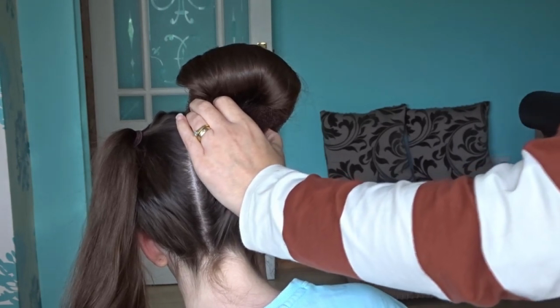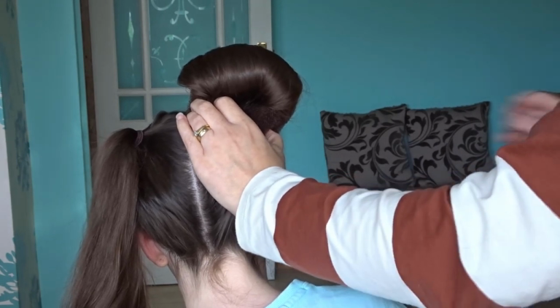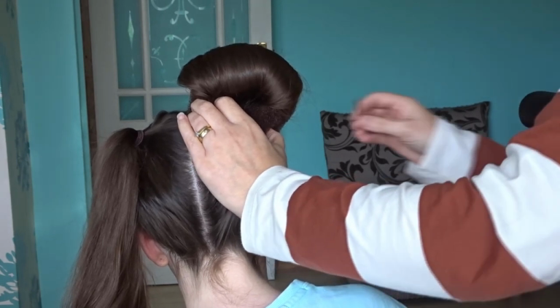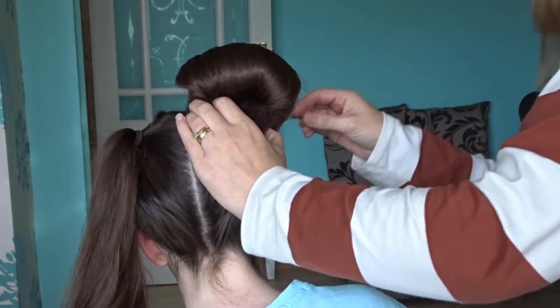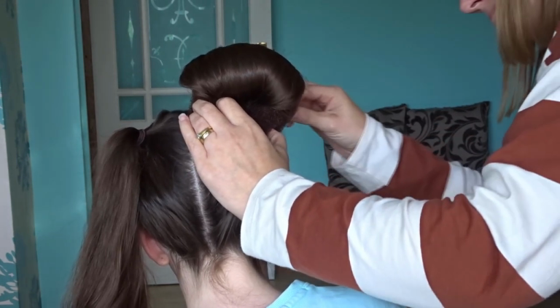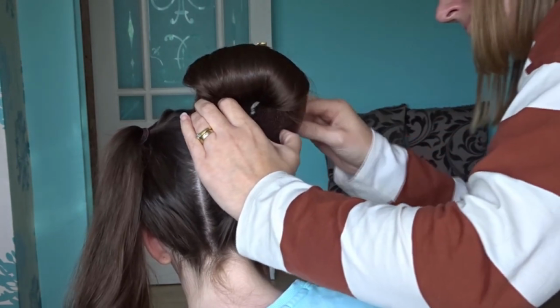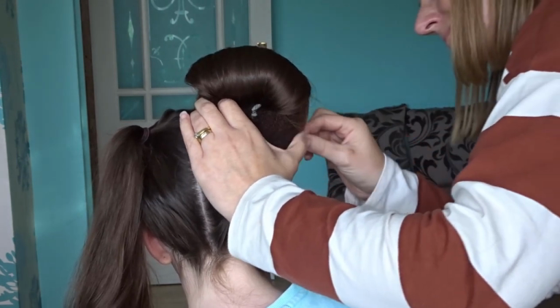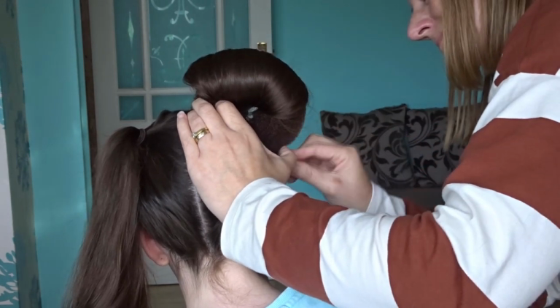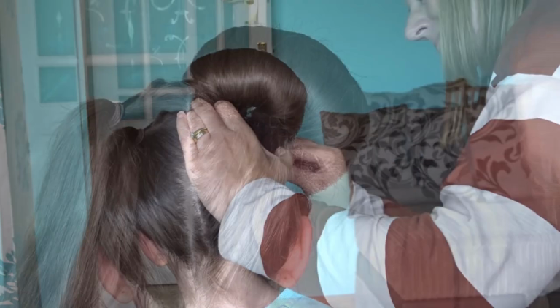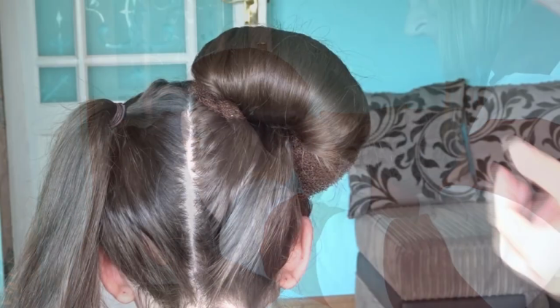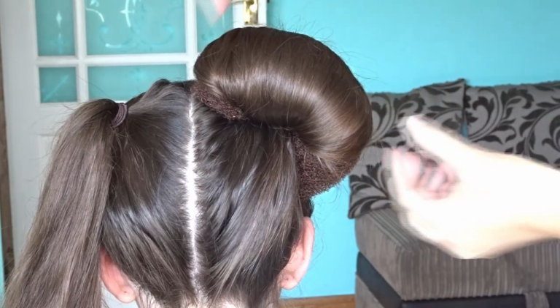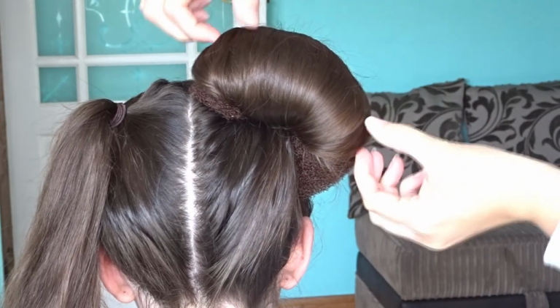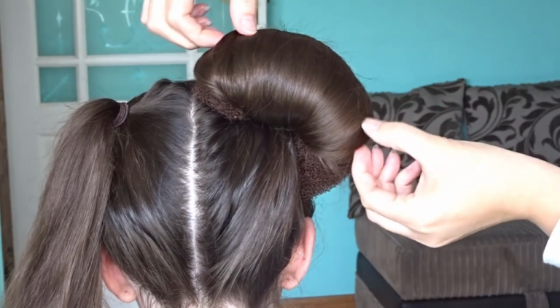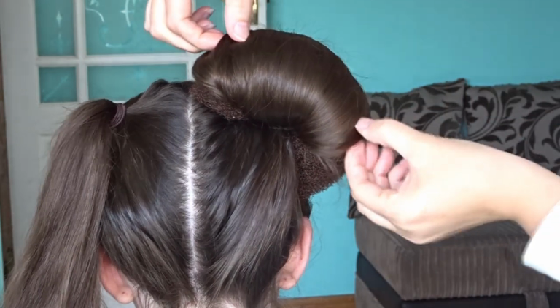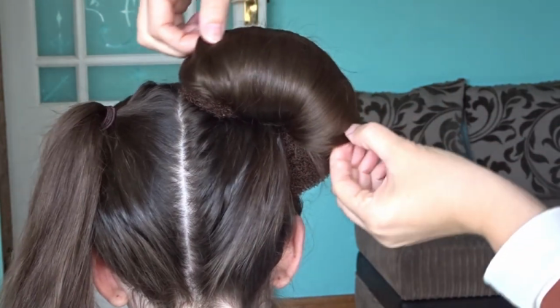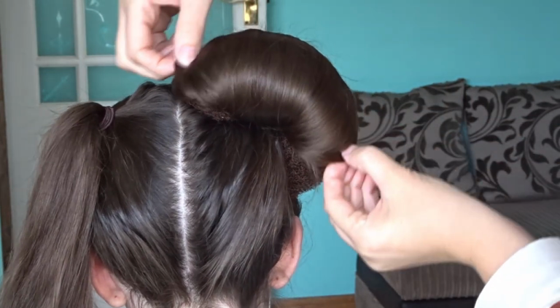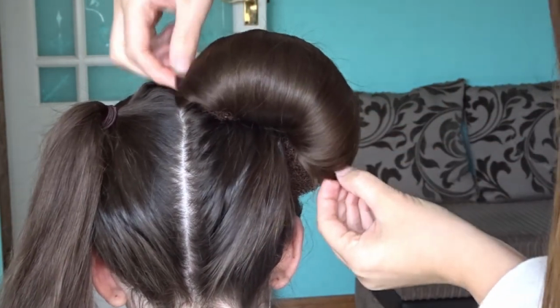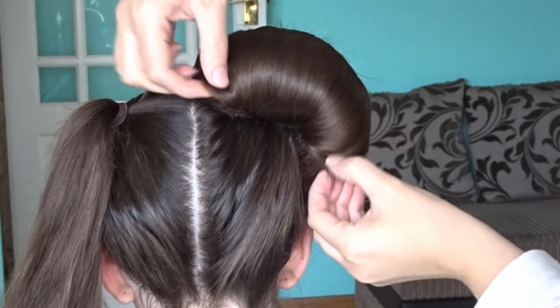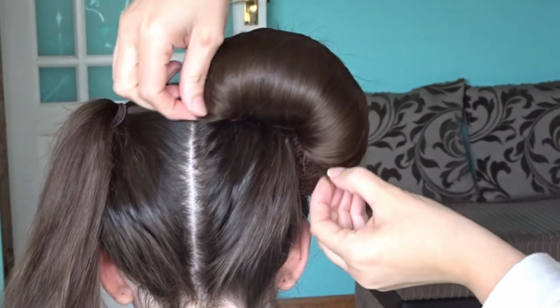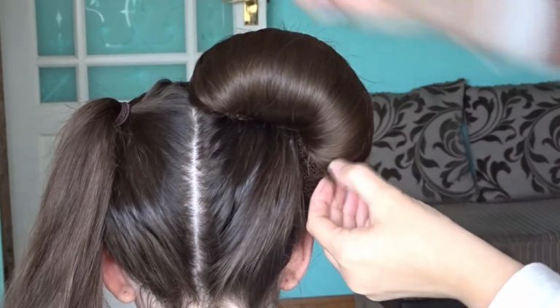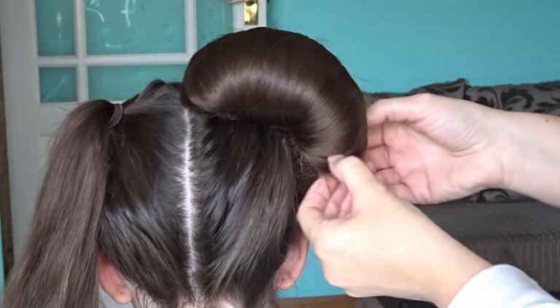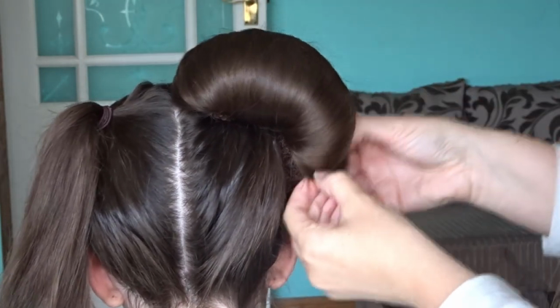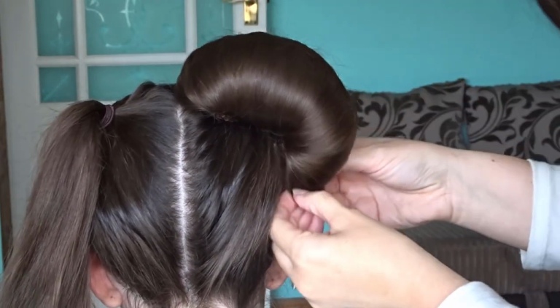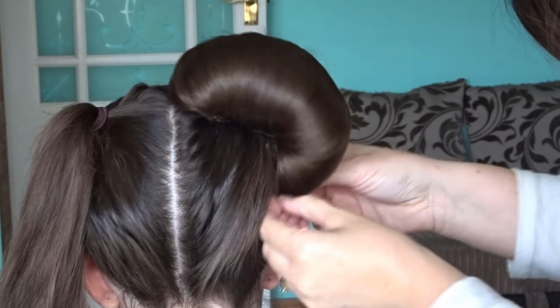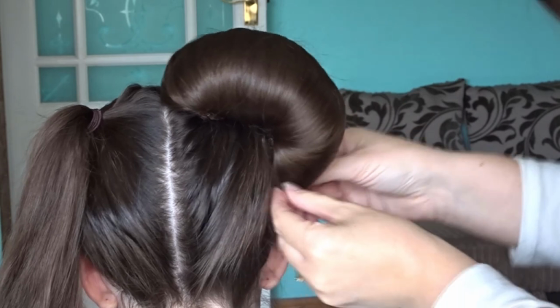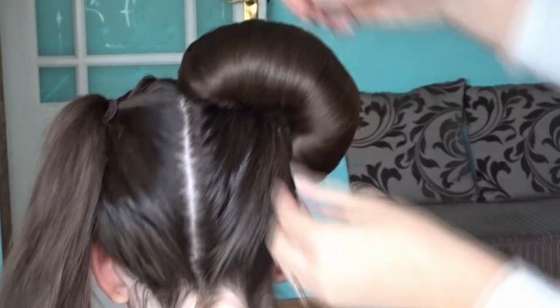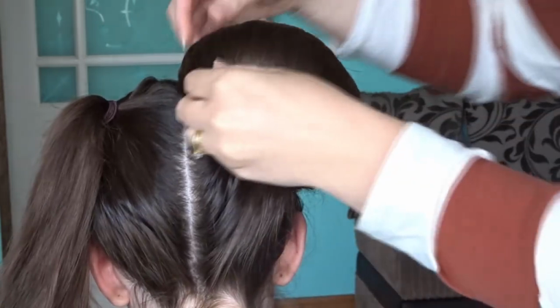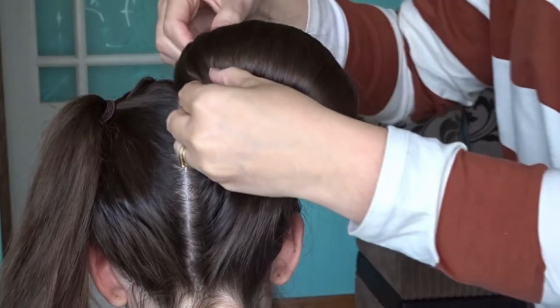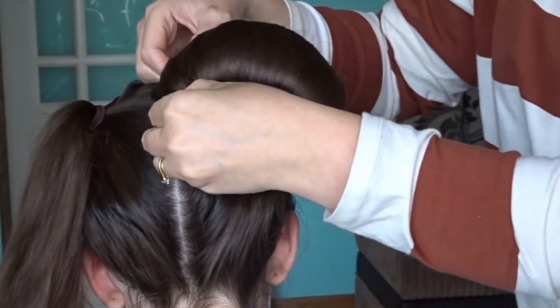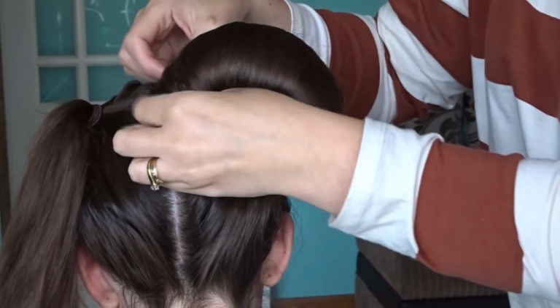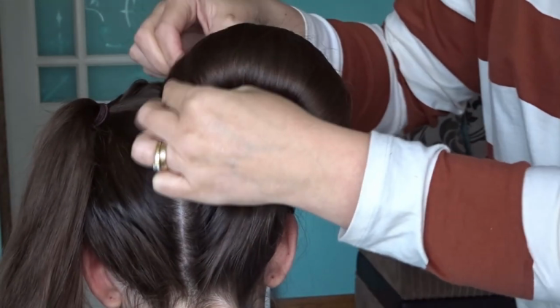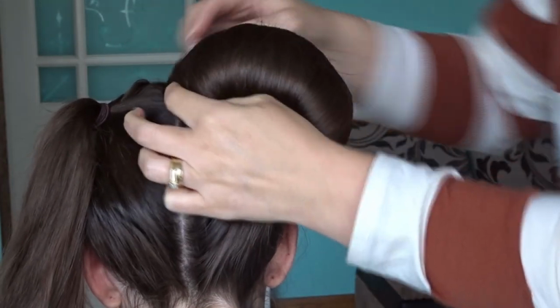Once this ear shape has been formed, all you're going to do is fan out that hair that's covering it — just gently tug on the sides until they cover that hair doughnut, then secure these again with some bobby pins.